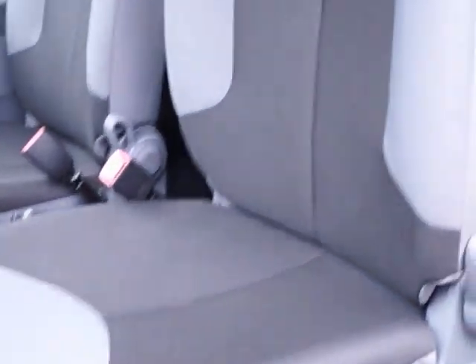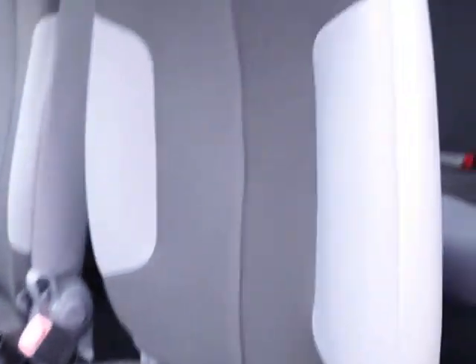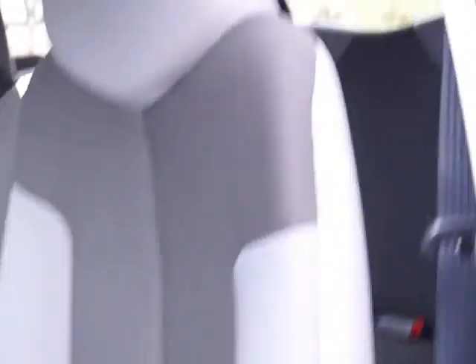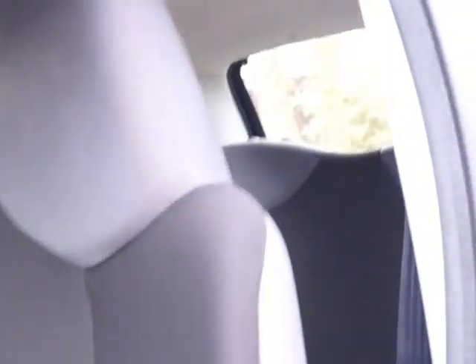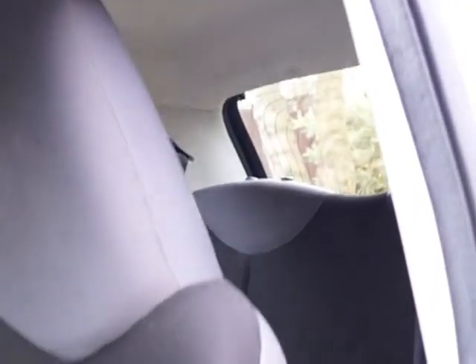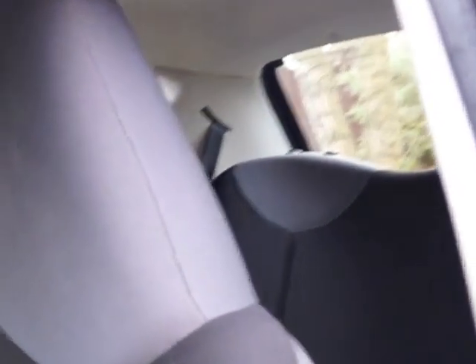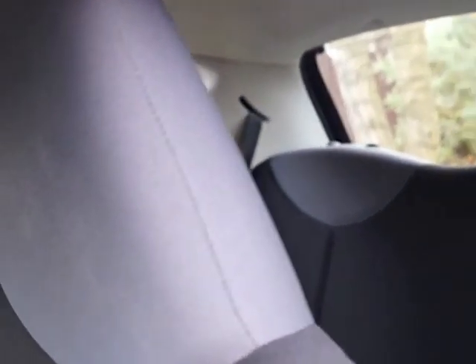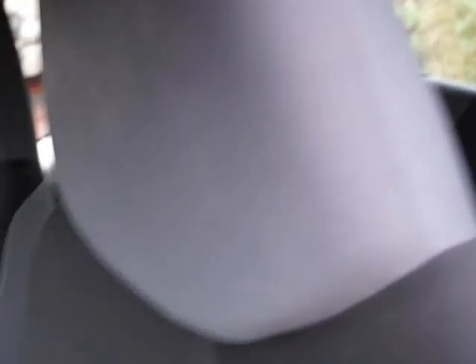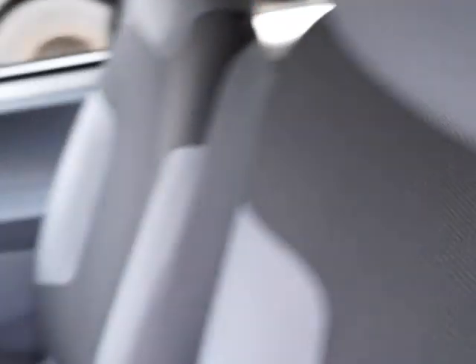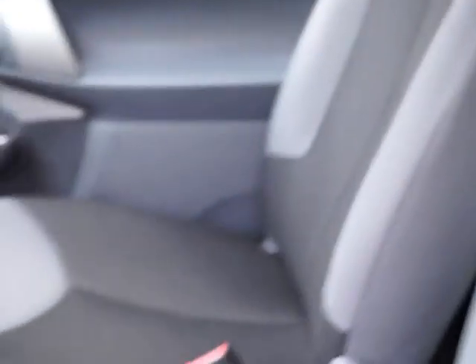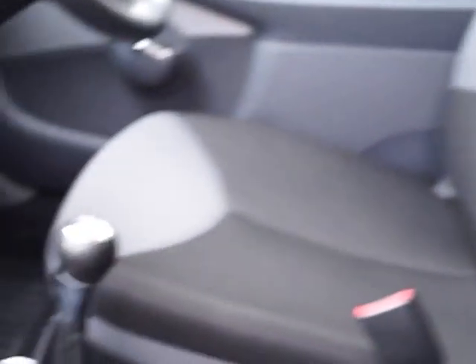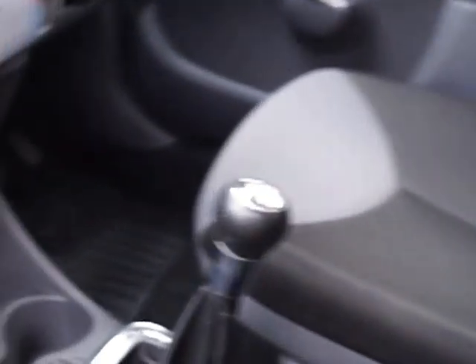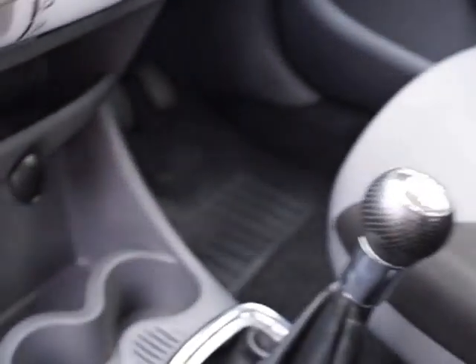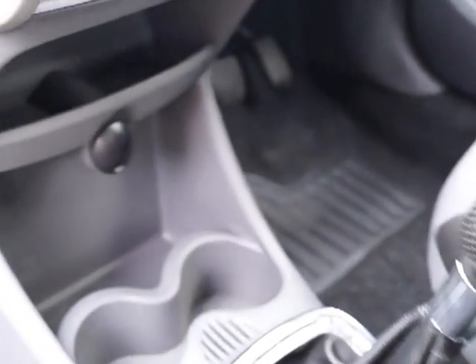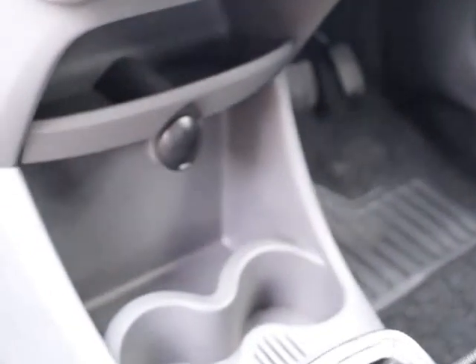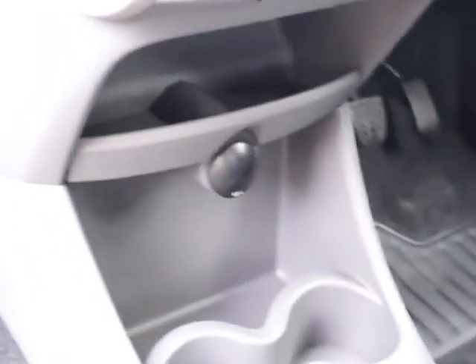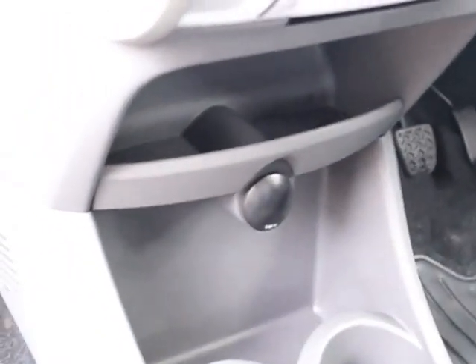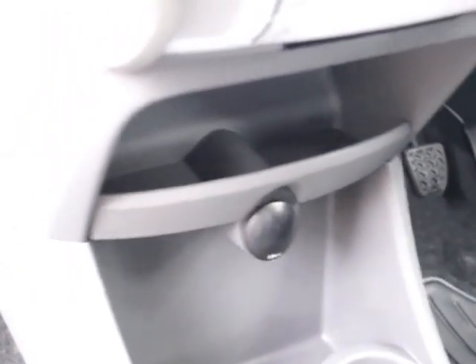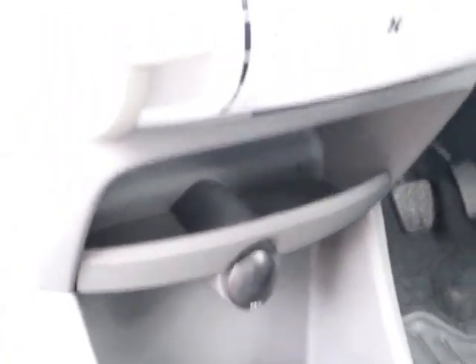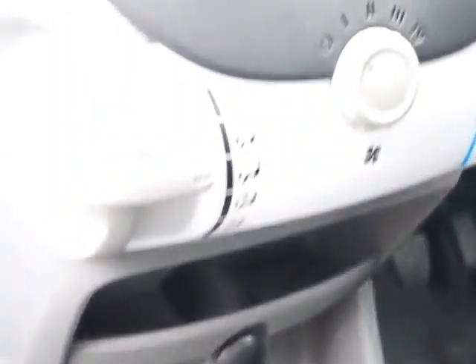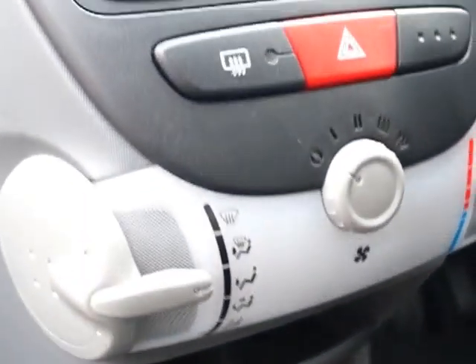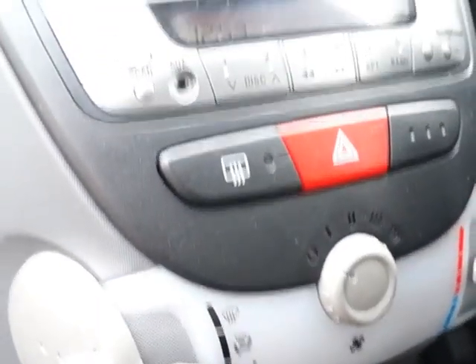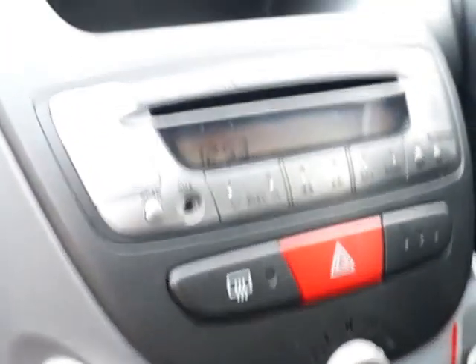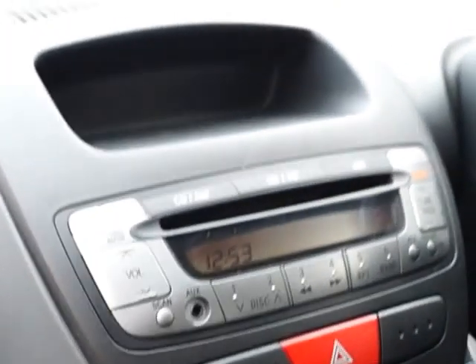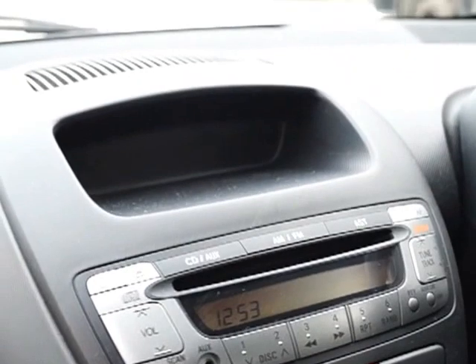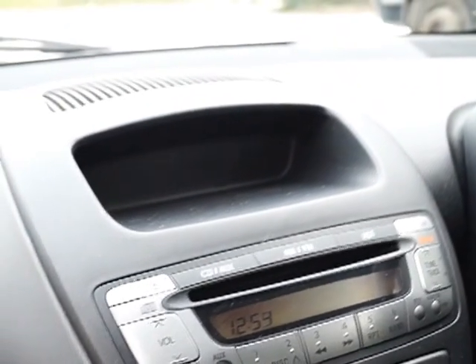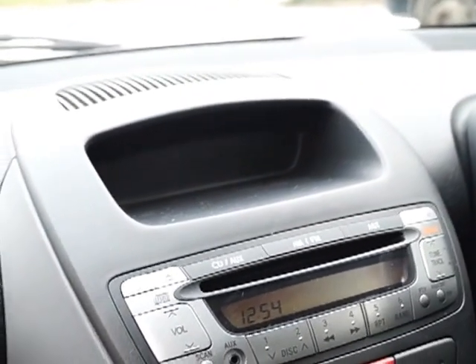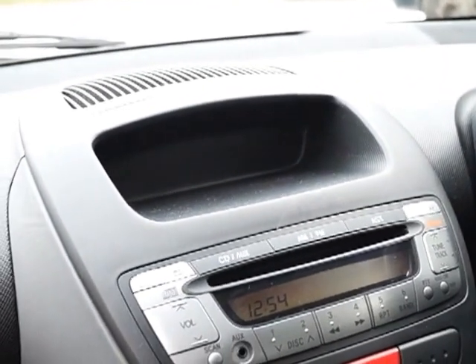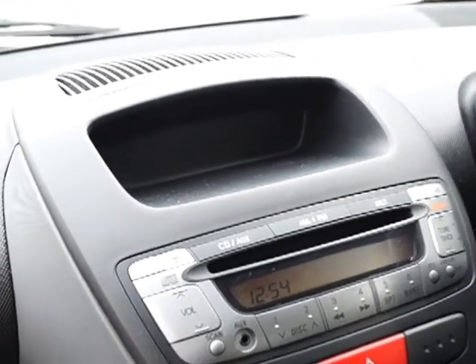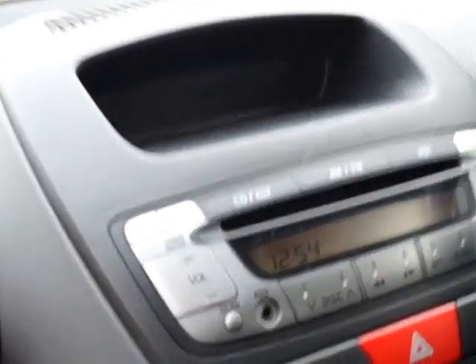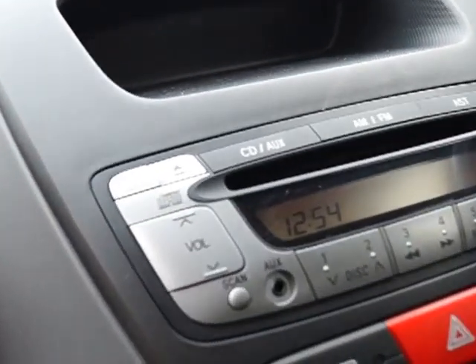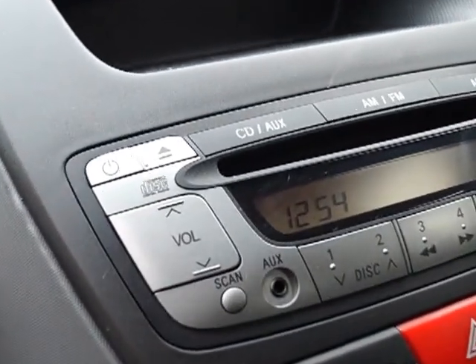Into the car we have cloth seats with contrasting sides and large headrests. In the centre console there's storage, cup holders, auxiliary port, air conditioning, and an RDS stereo radio and CD player with auxiliary point.